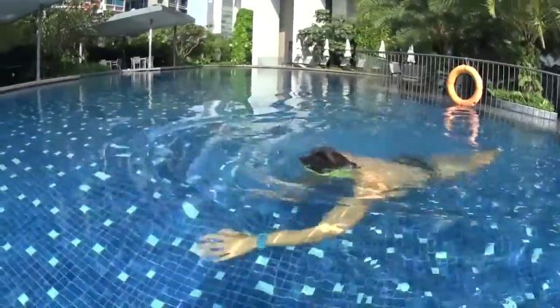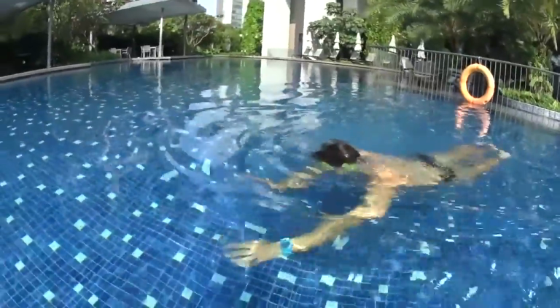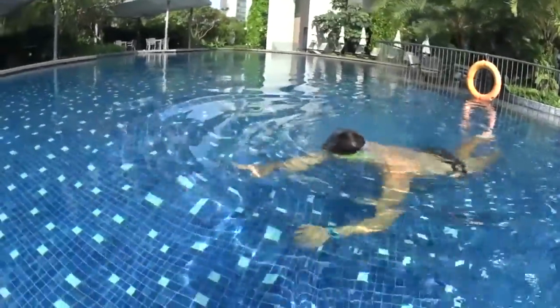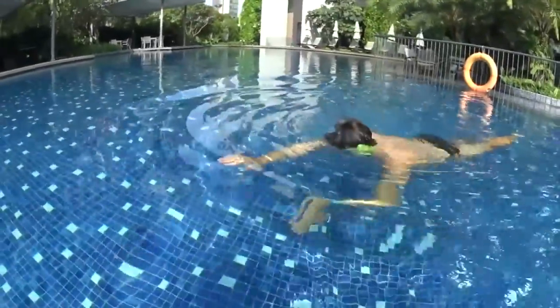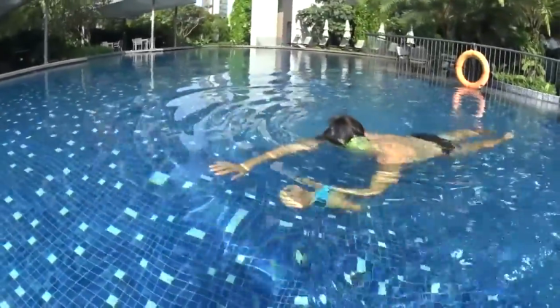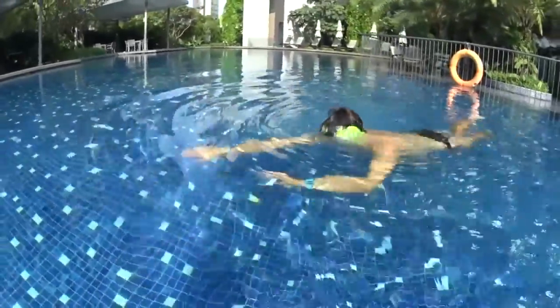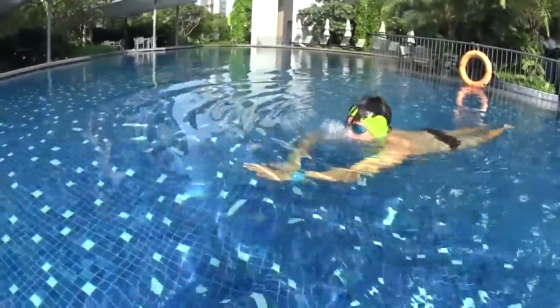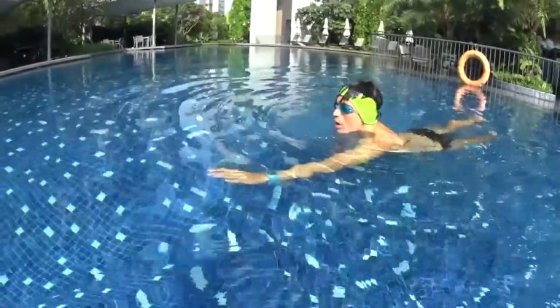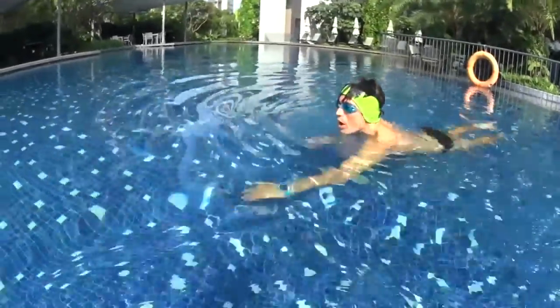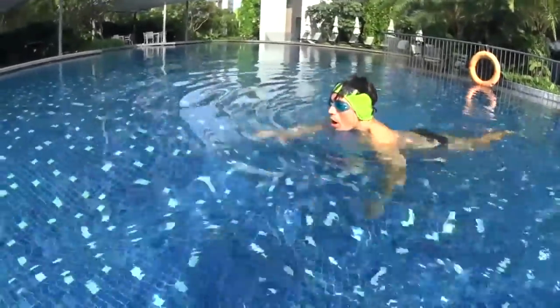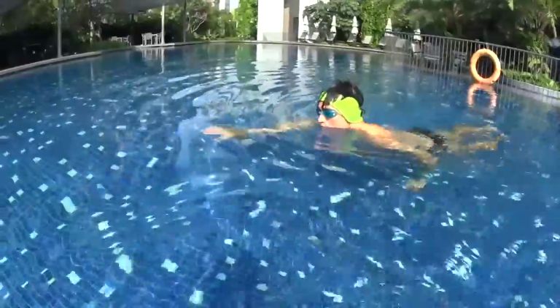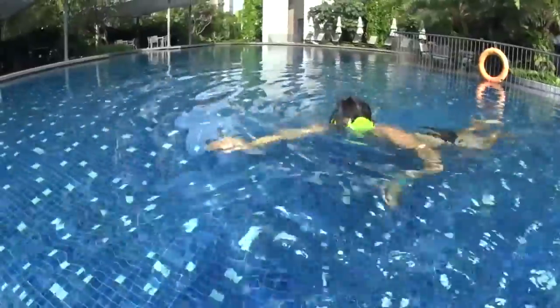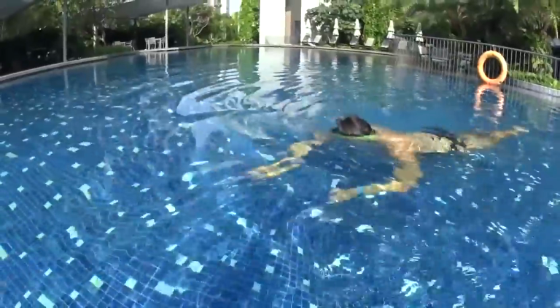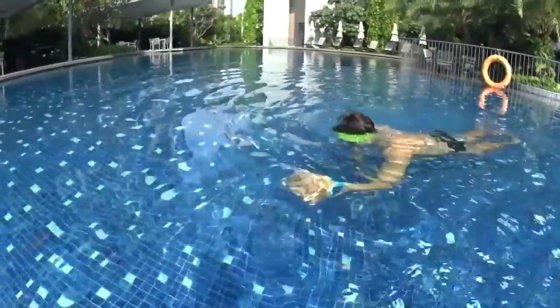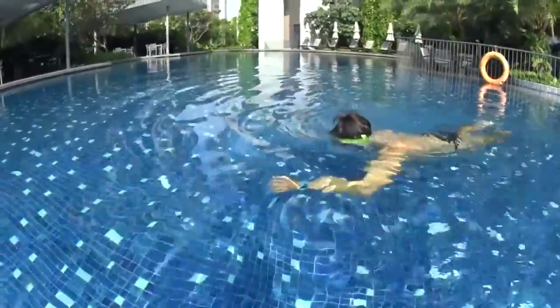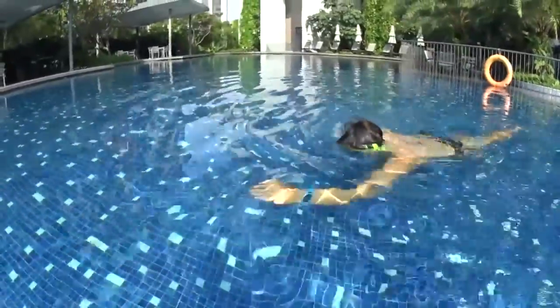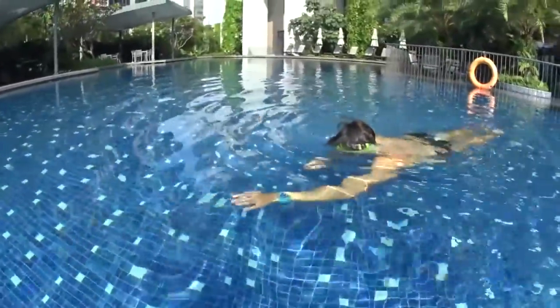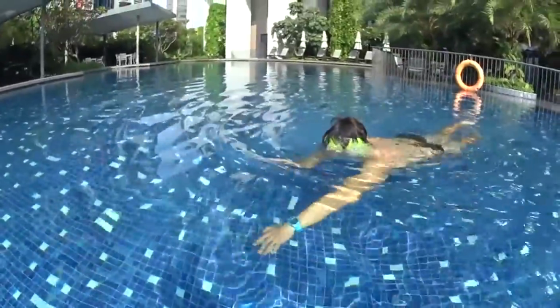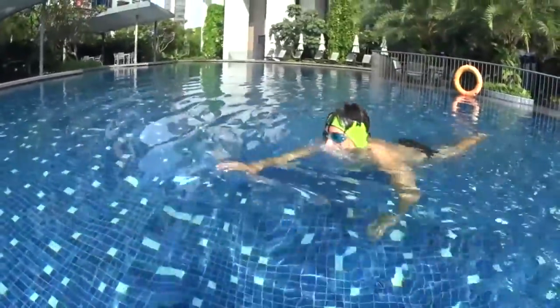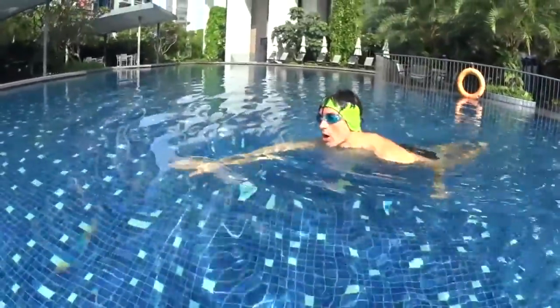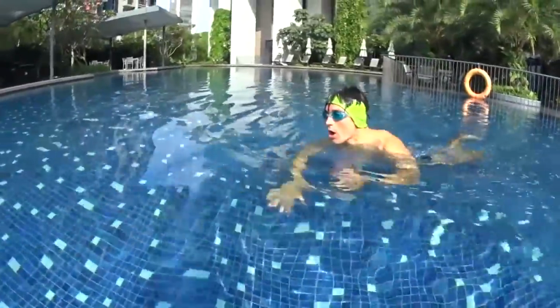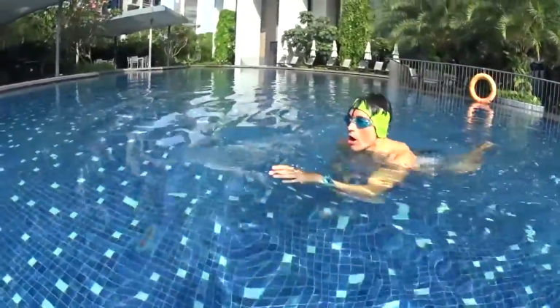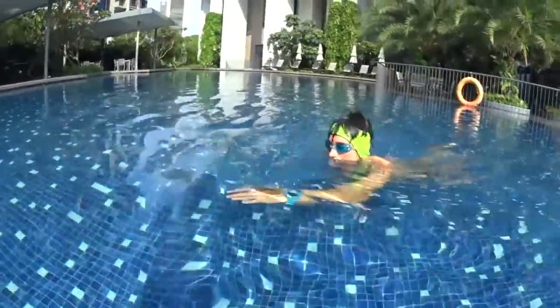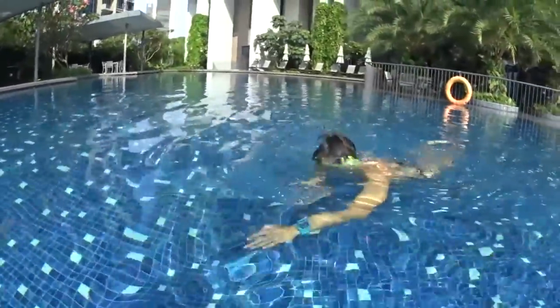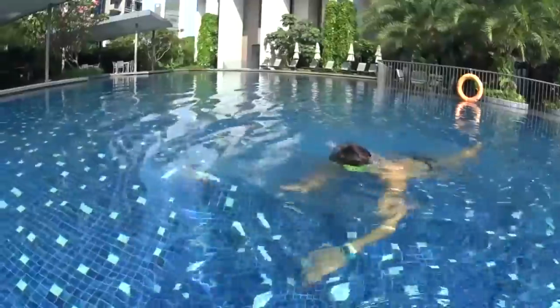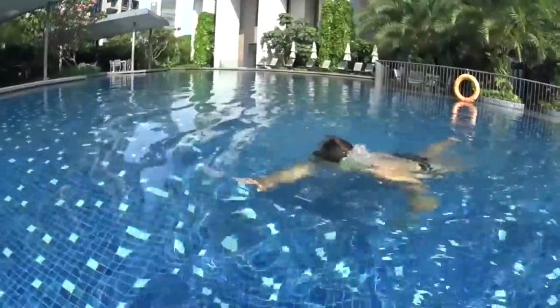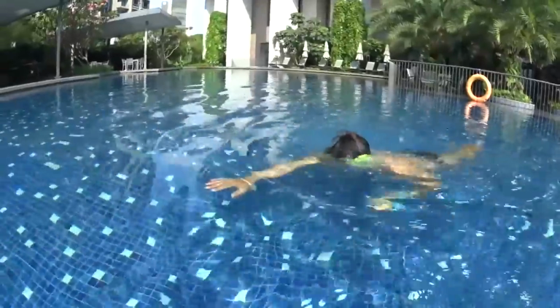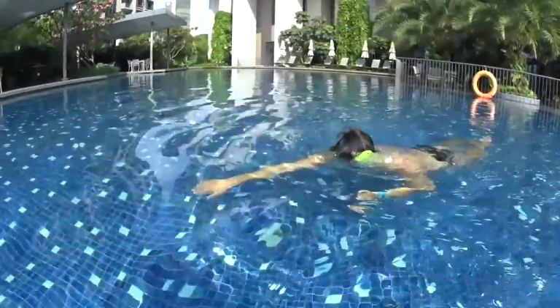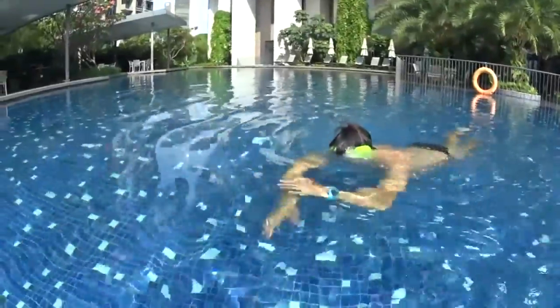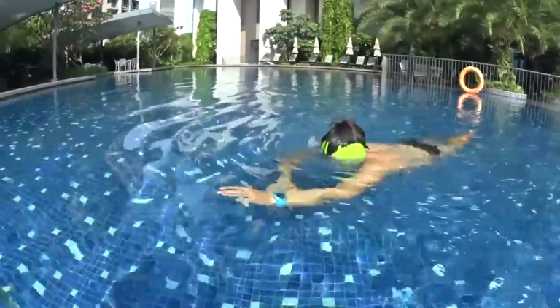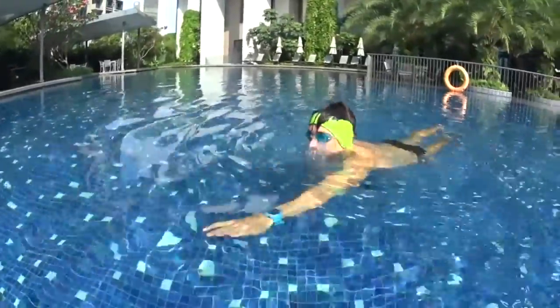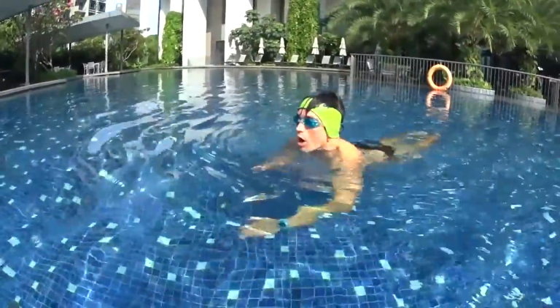Blow your bubbles for 5 seconds and kick with your legs. Take a deep breath and use your hands. Continue to swim blowing your 5 seconds bubbles. Go slowly and easy and repeat this non-stop.